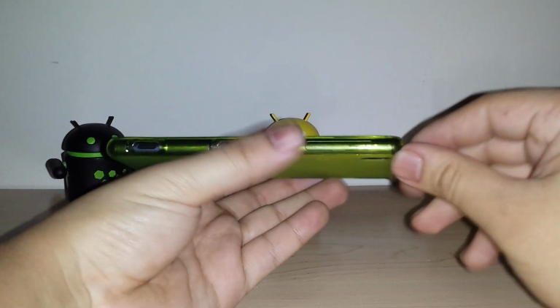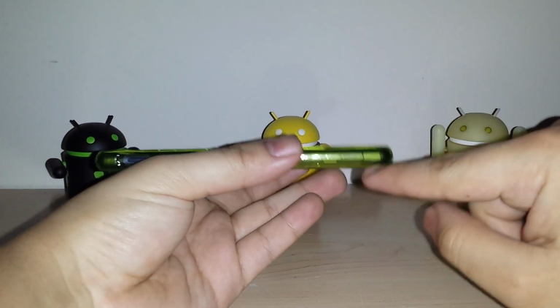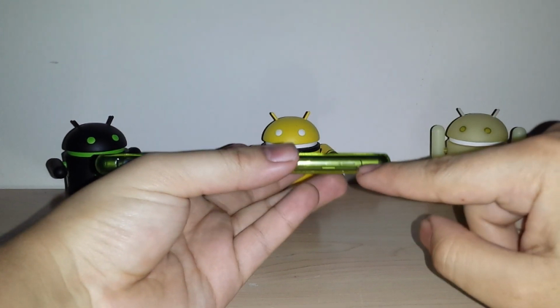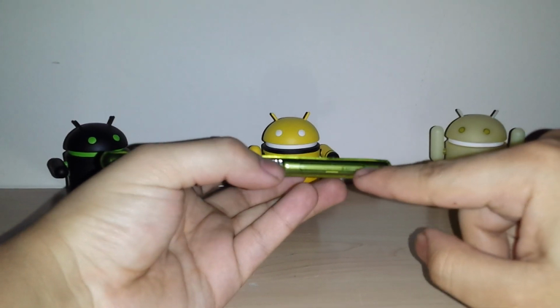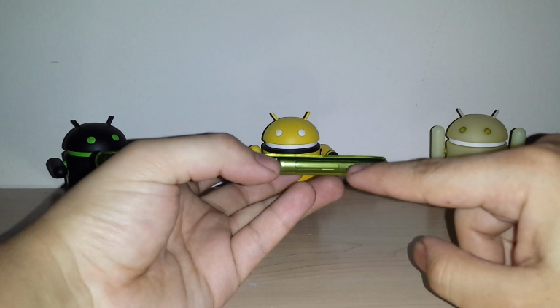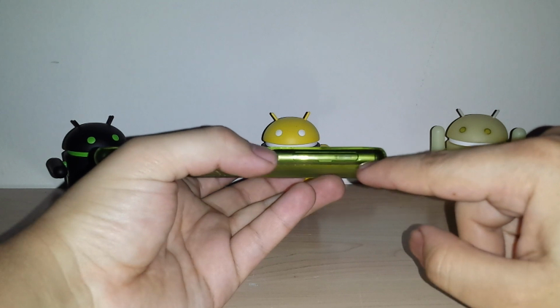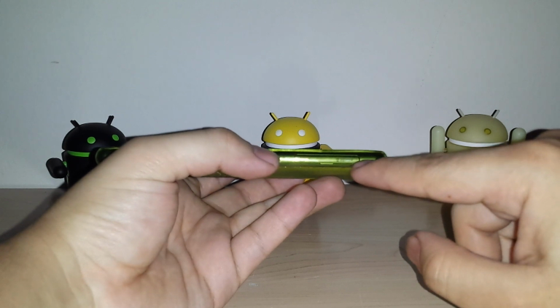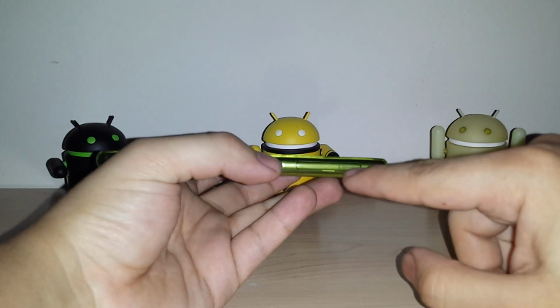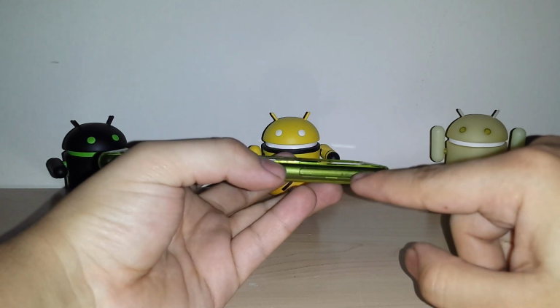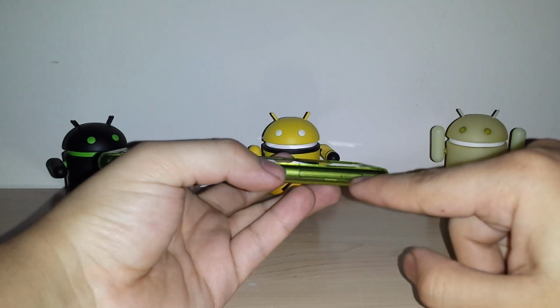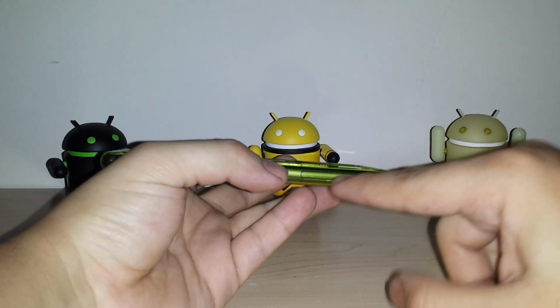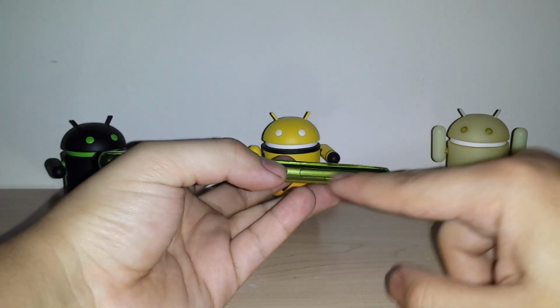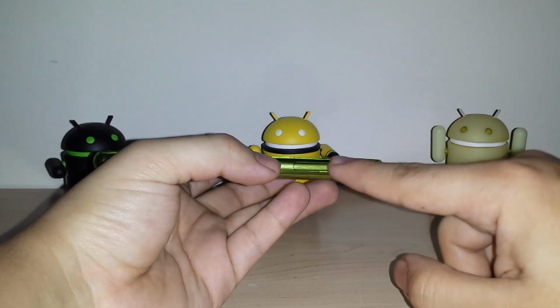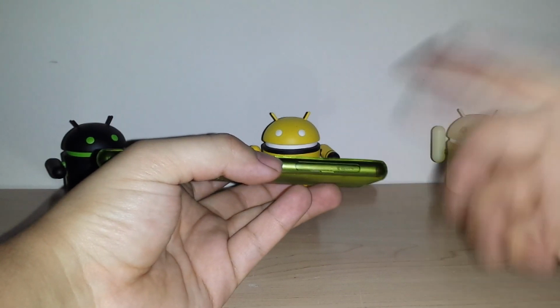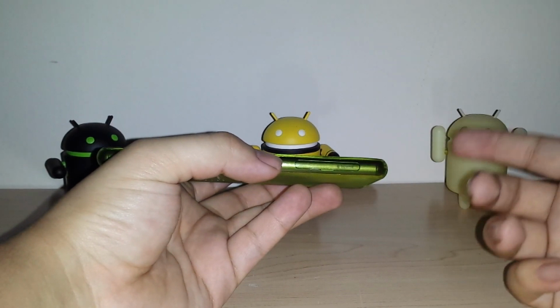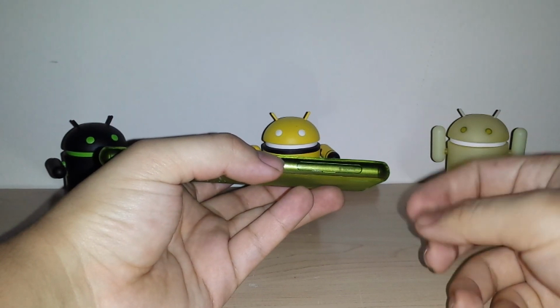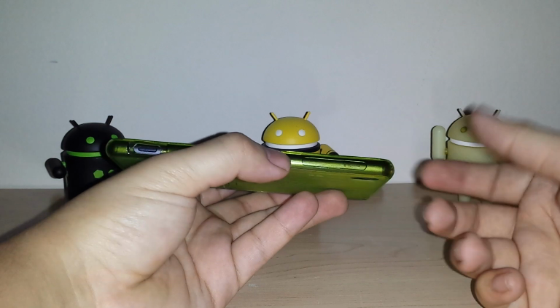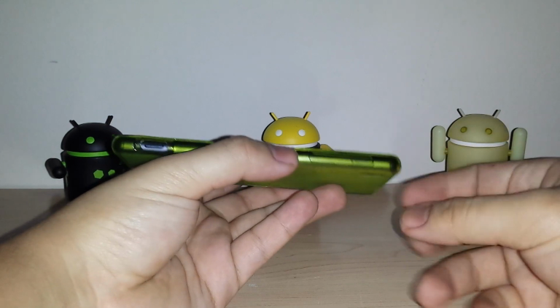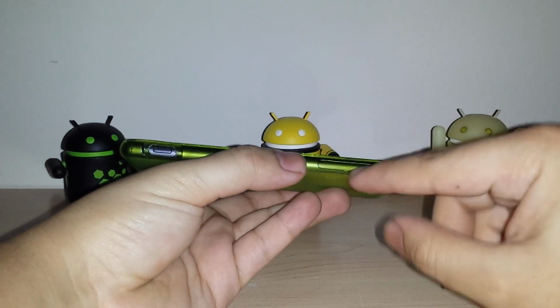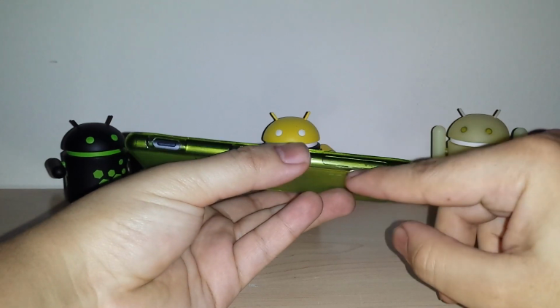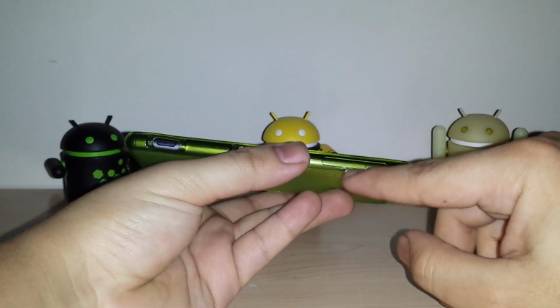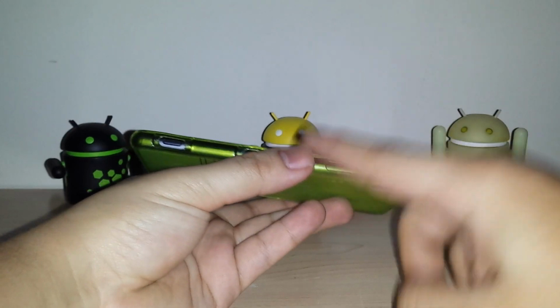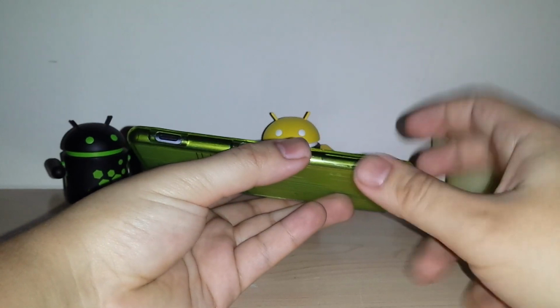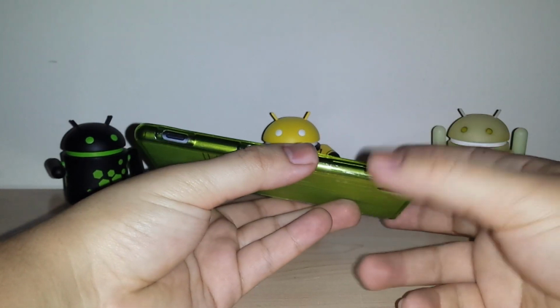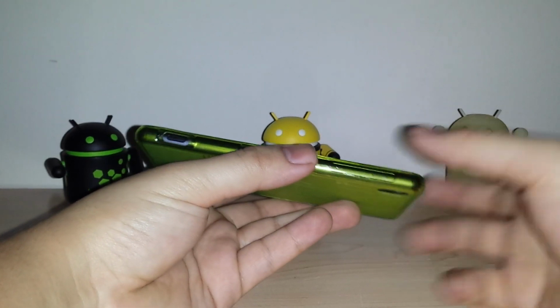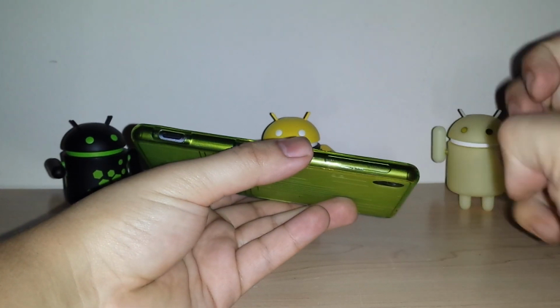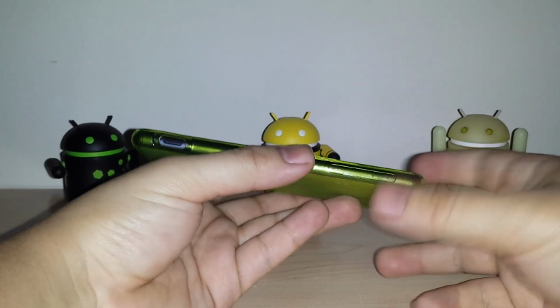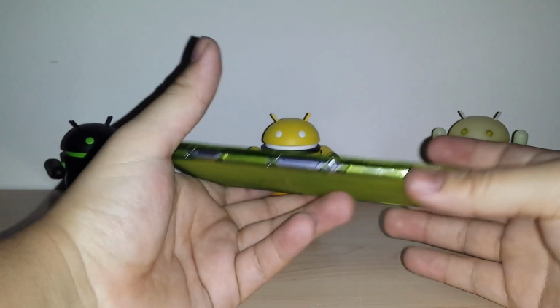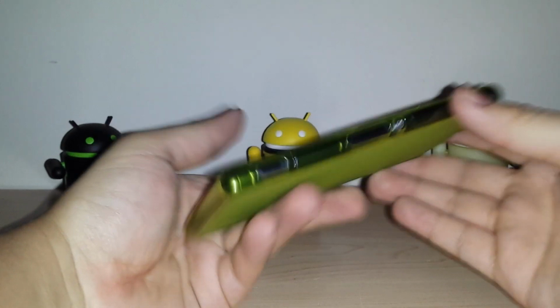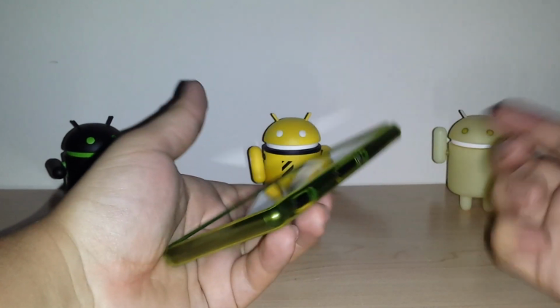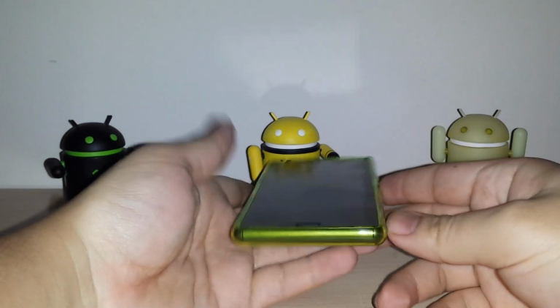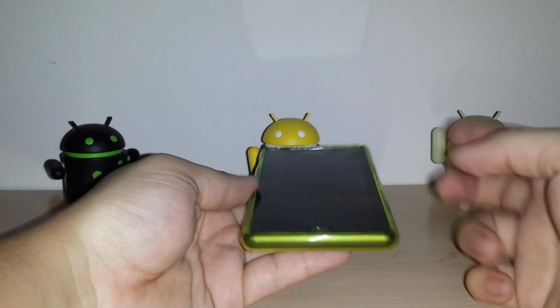I didn't know why they didn't cut out their micro SD memory card slot. I guess it would degrade the protection since so many holes won't make it as protective. That's my guess, but who knows.